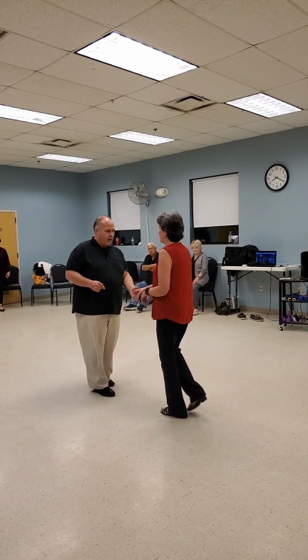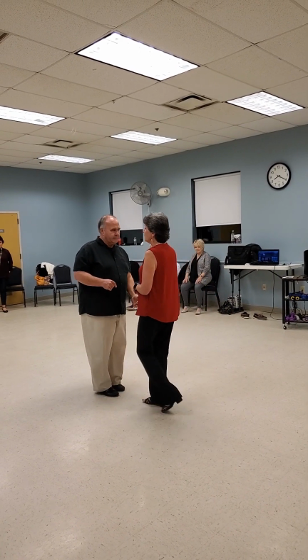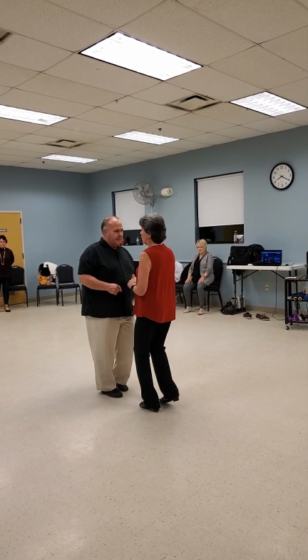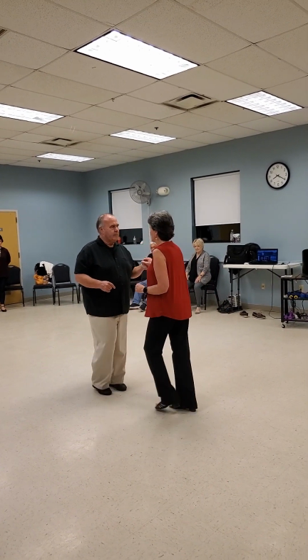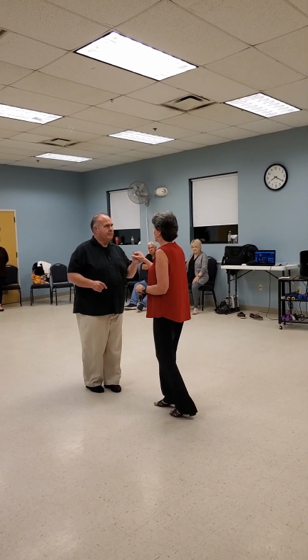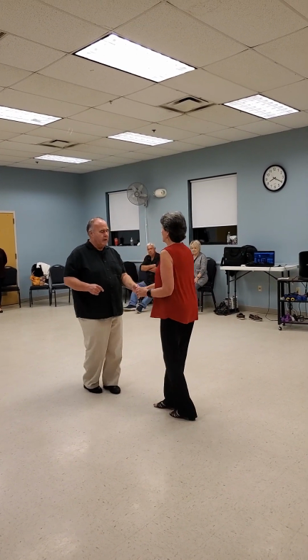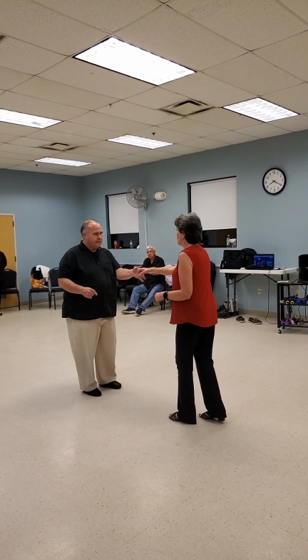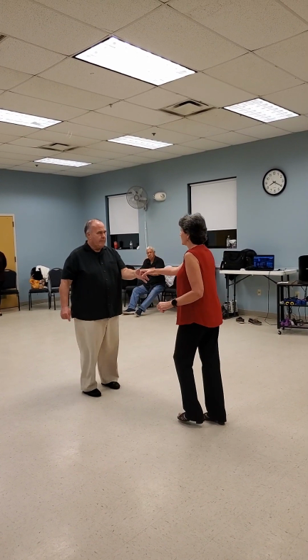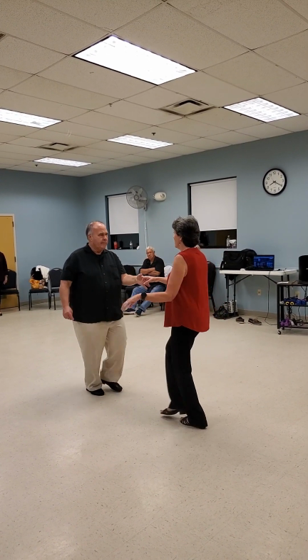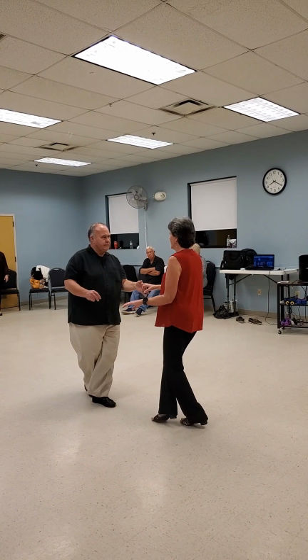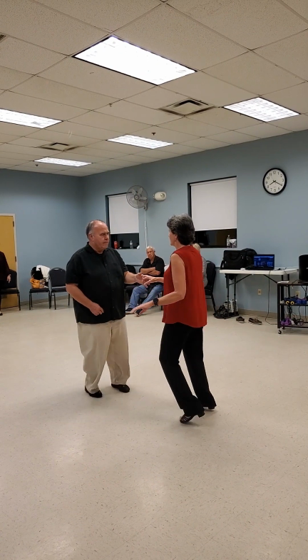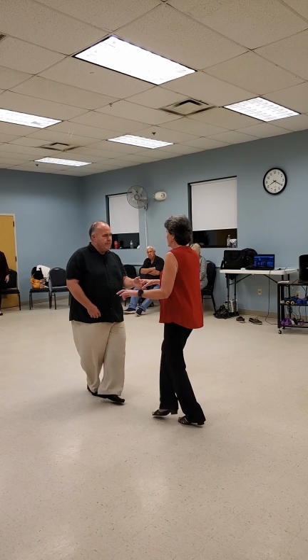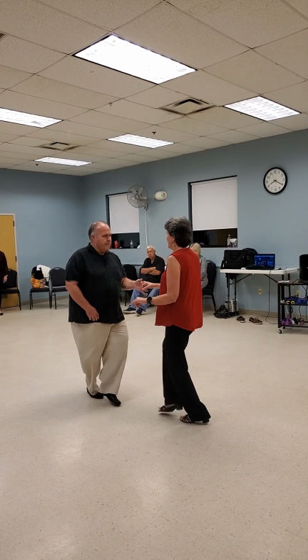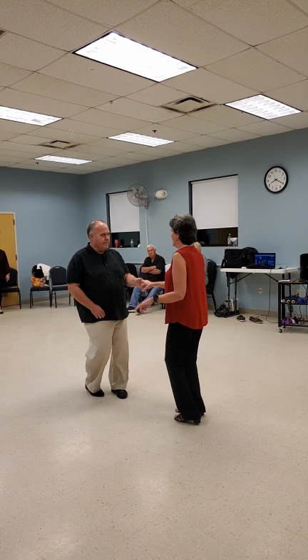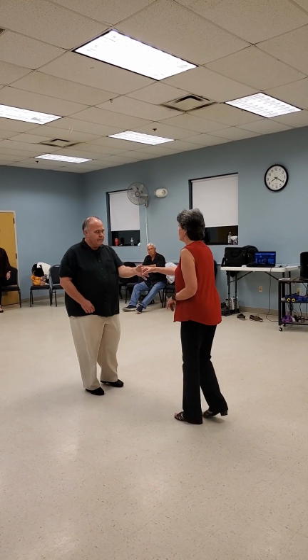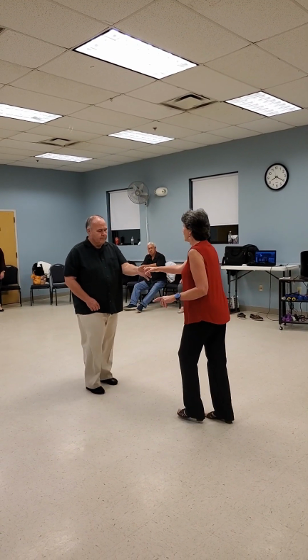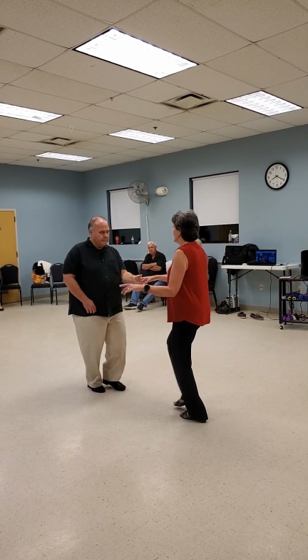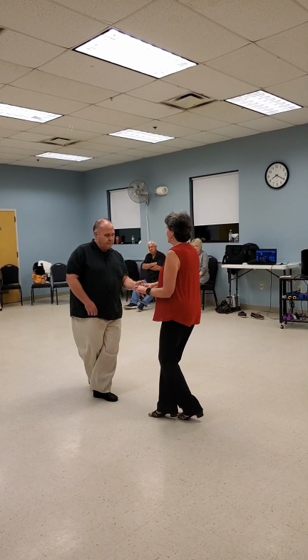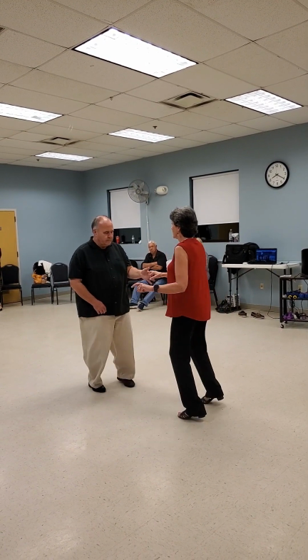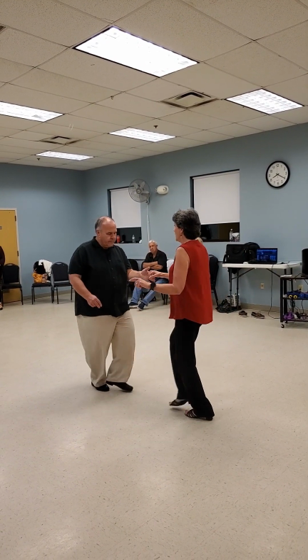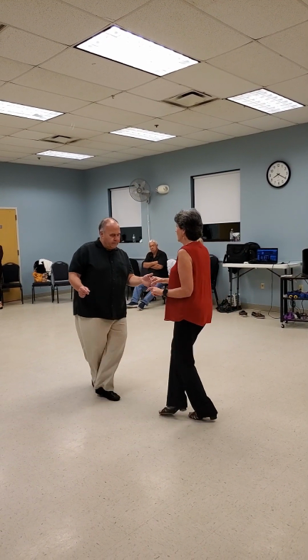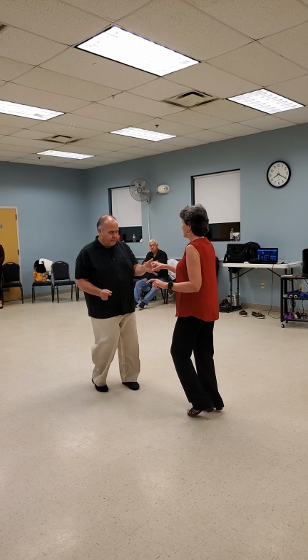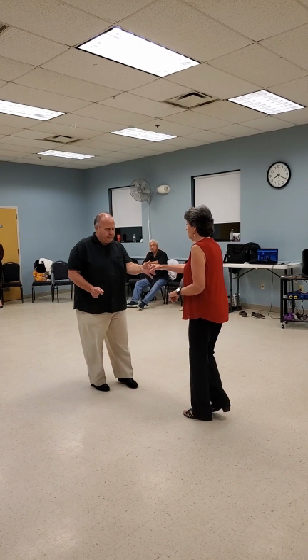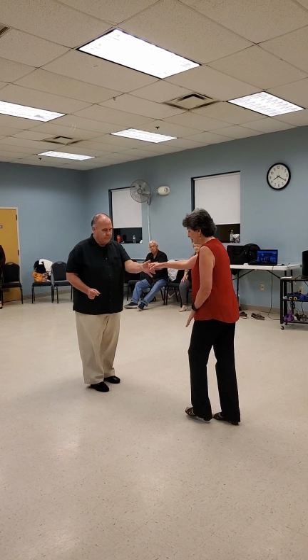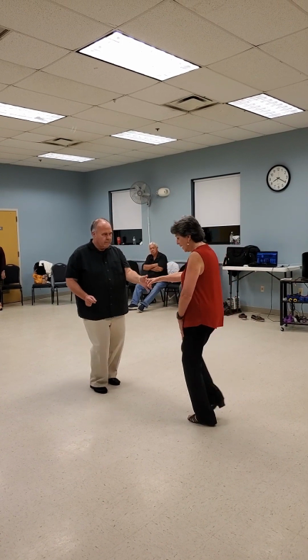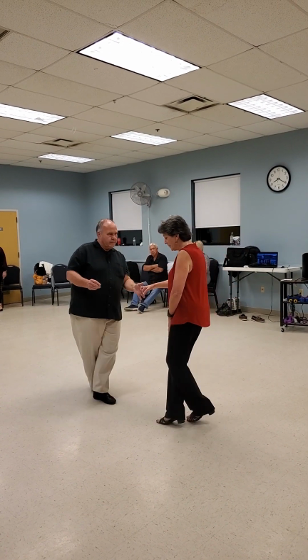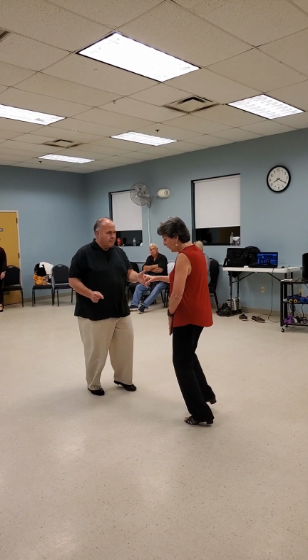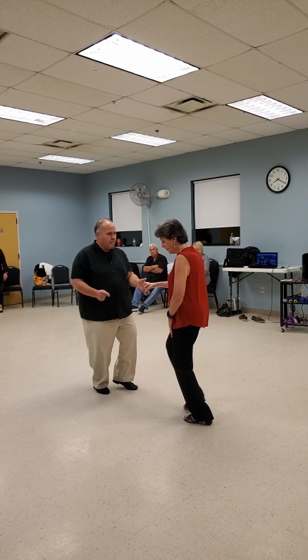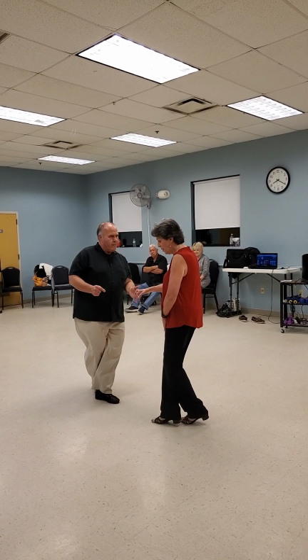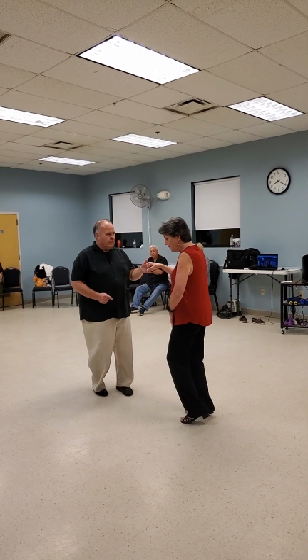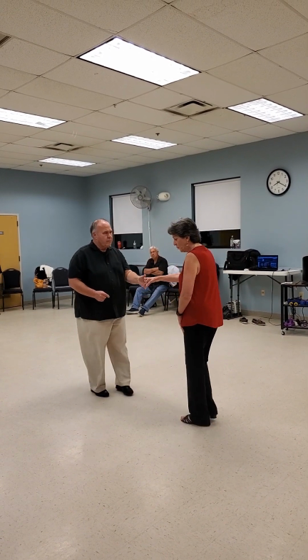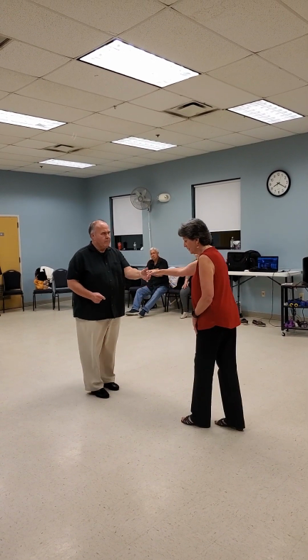All right, here comes stutters. Rock, step, and stutter, step, stutter, step, rock. Stutter, step, and stutter, step, rock. This leg is staying planted — I'm going back and forth. Cross it.